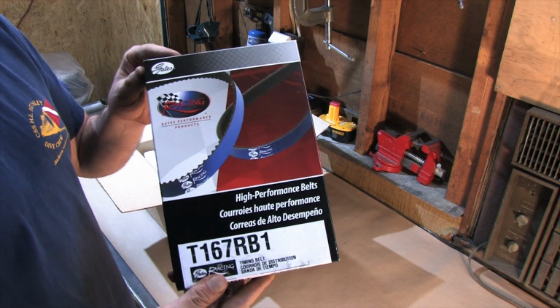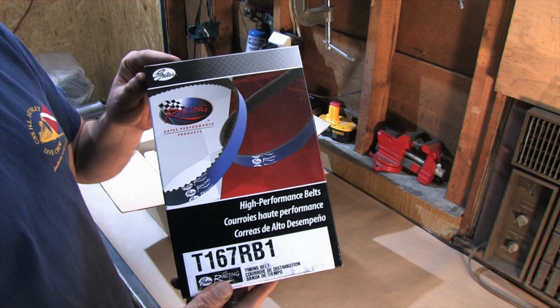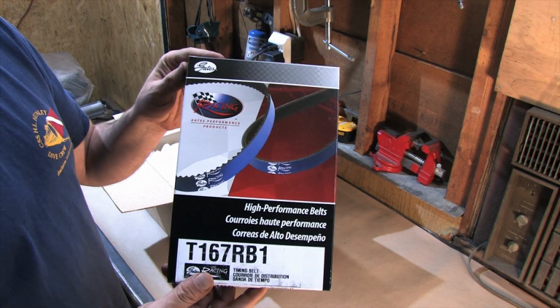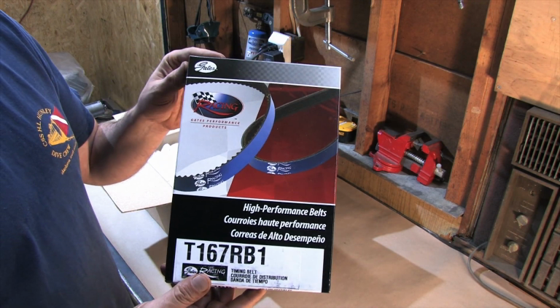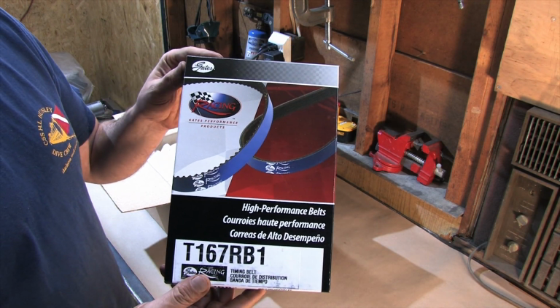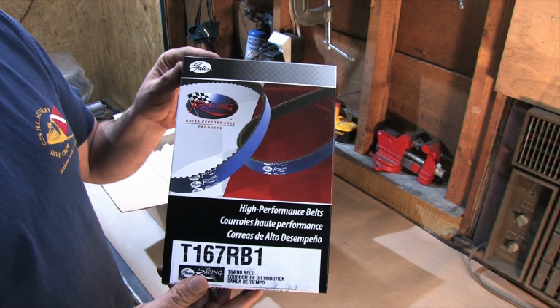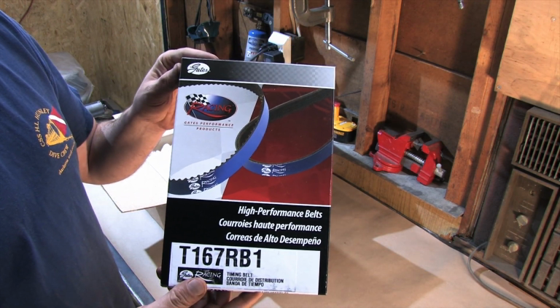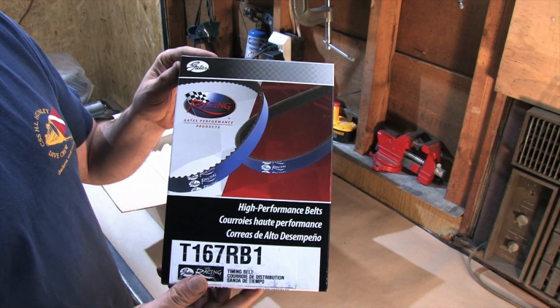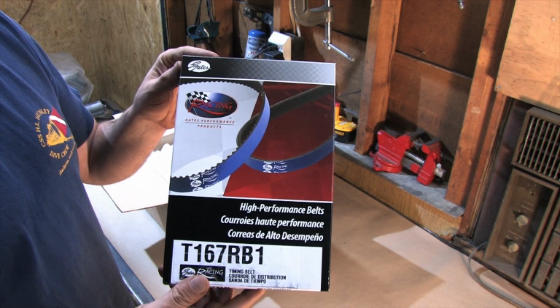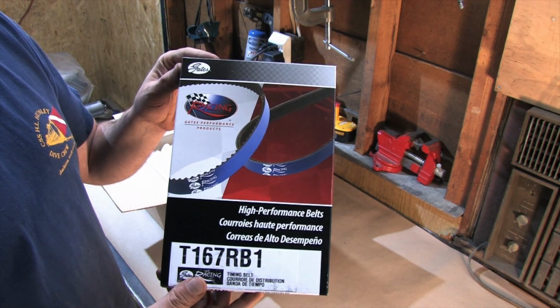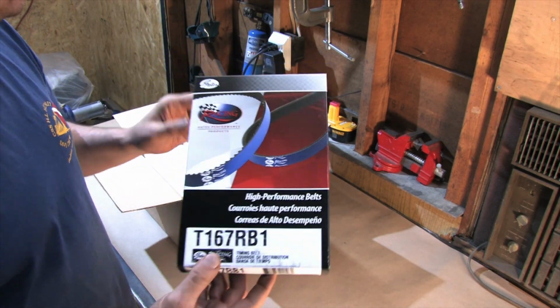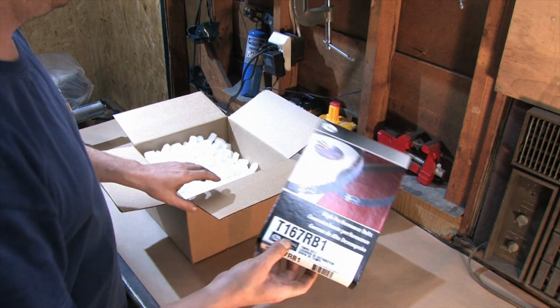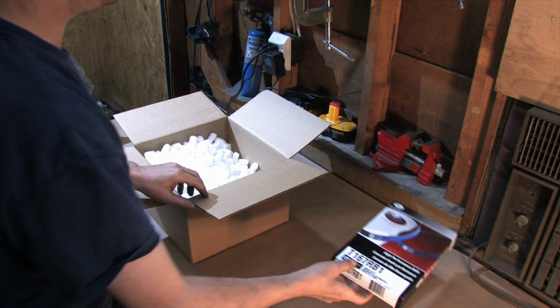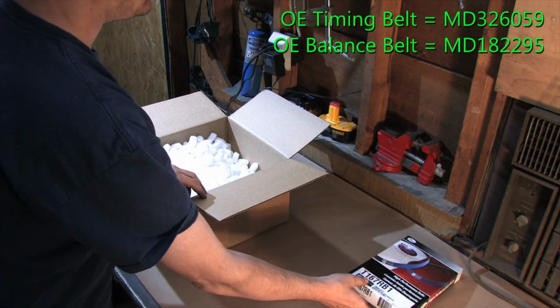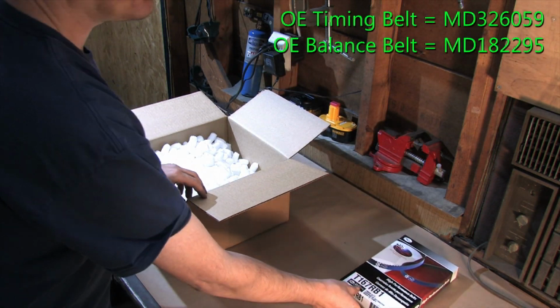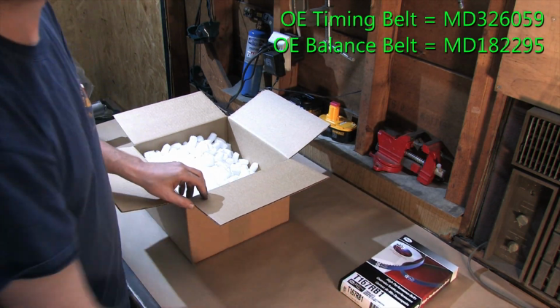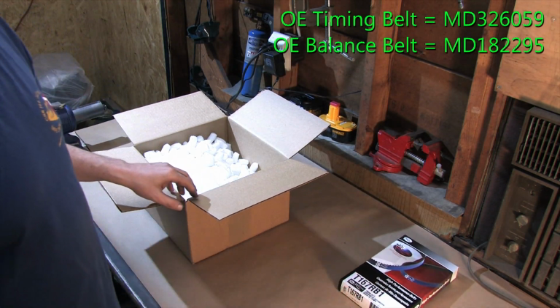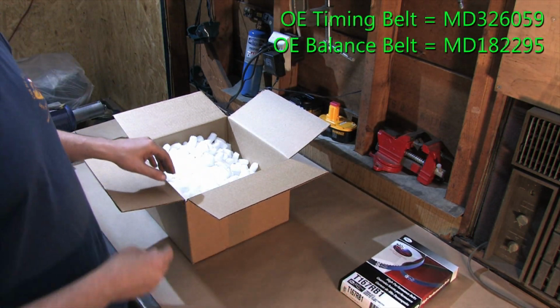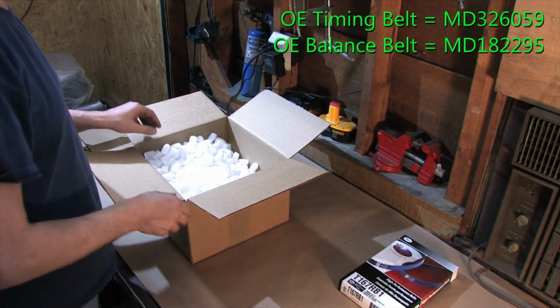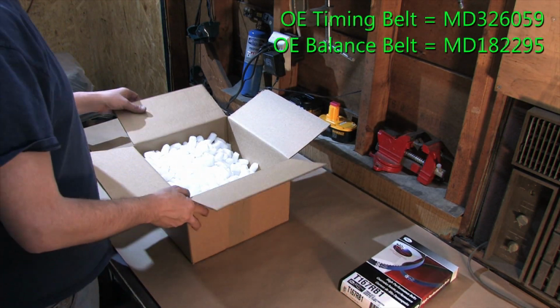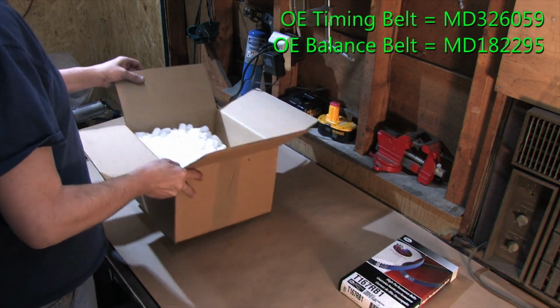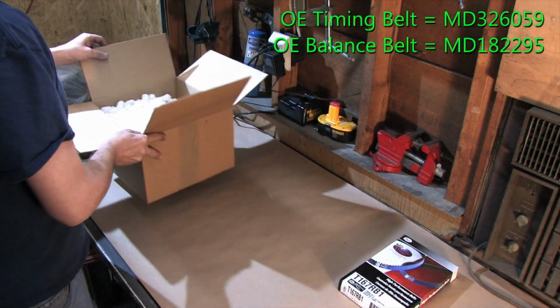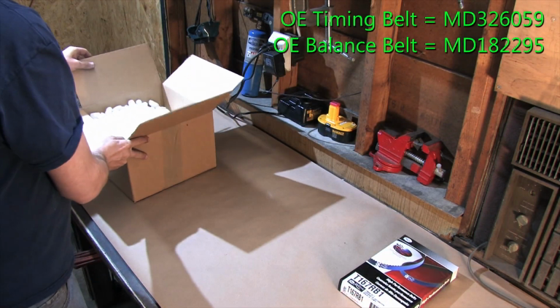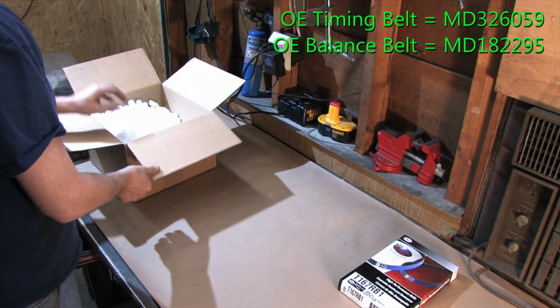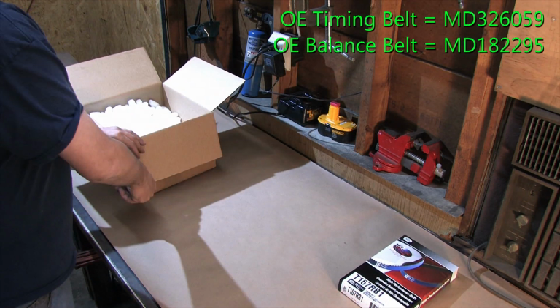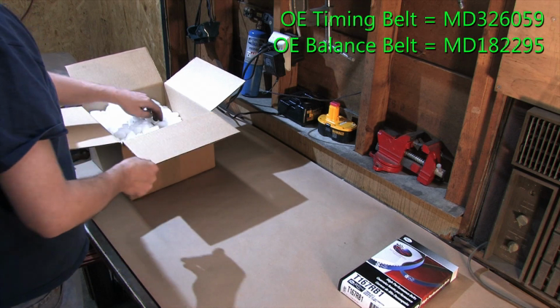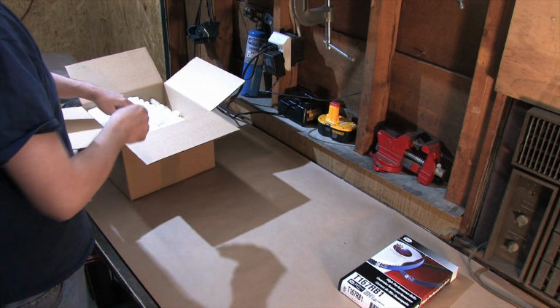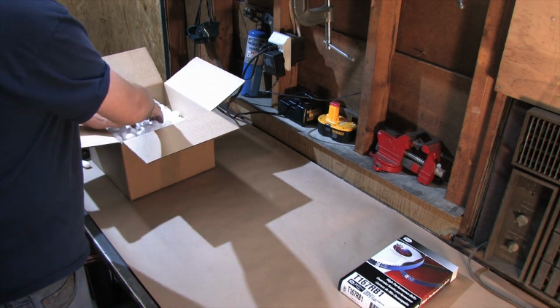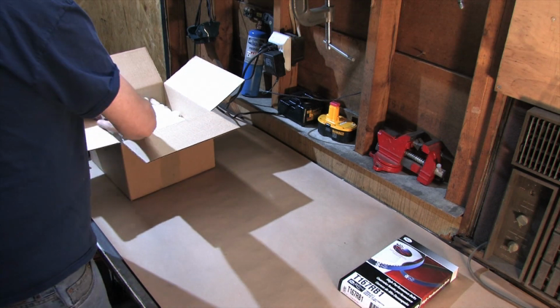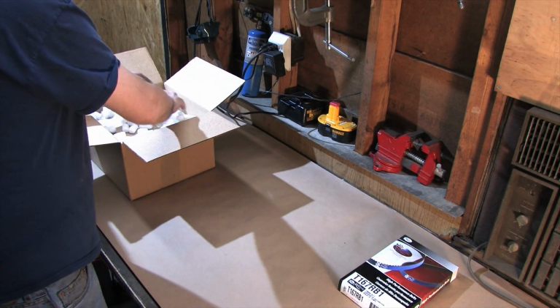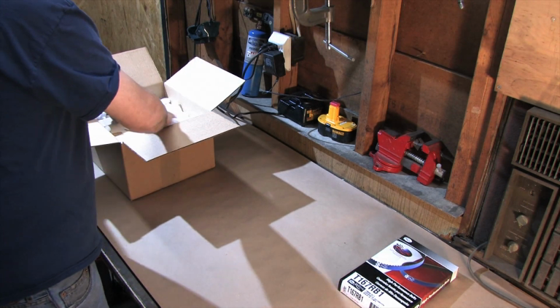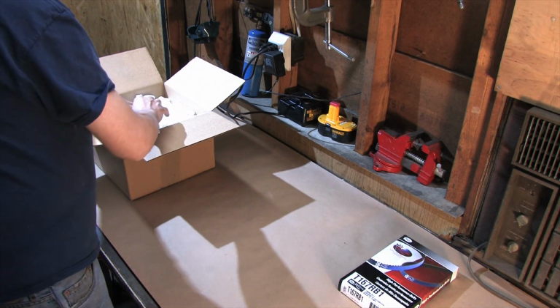I'm using a Gates timing belt, T167RB1. That's just the timing belt — no balancer belt. That's what the 1 means on the end of the part number. The one with the balancer belt is a T167RB.